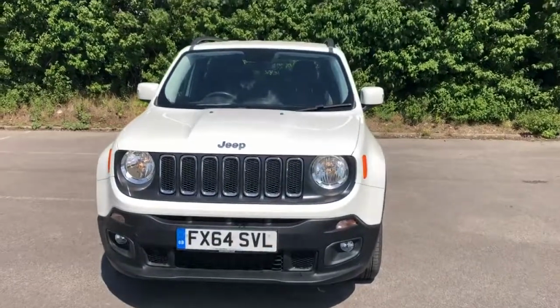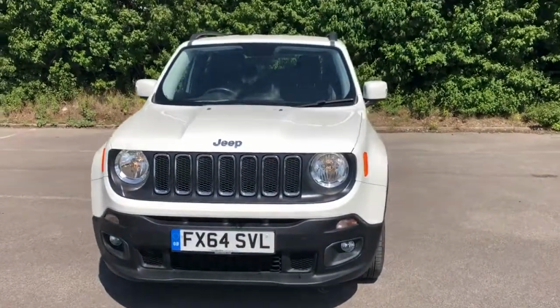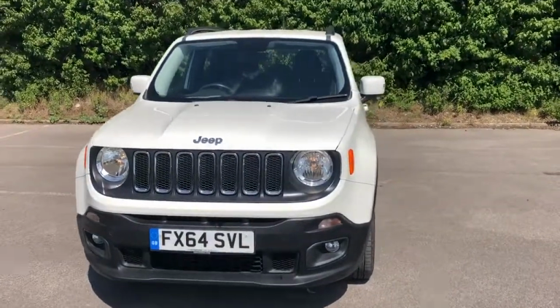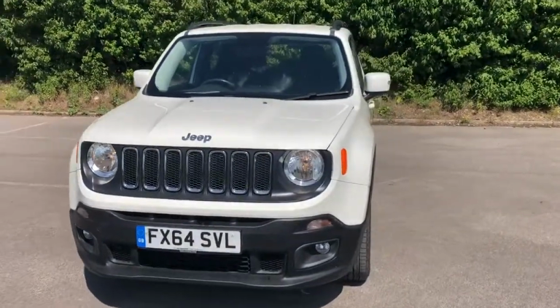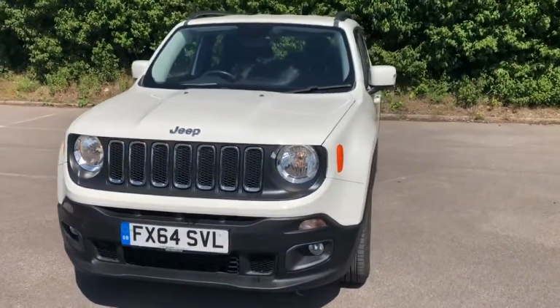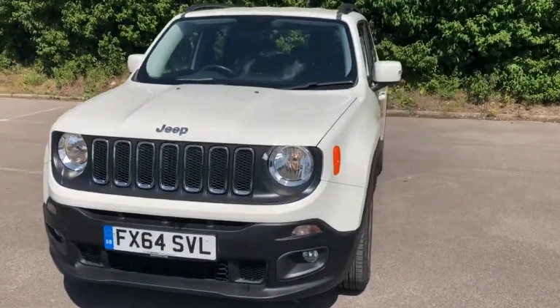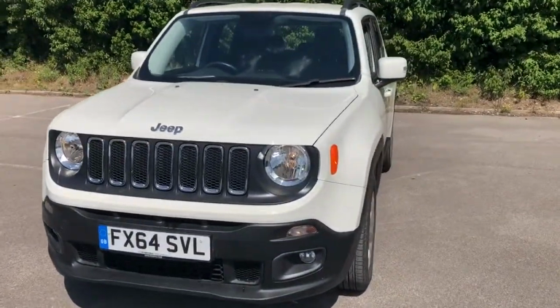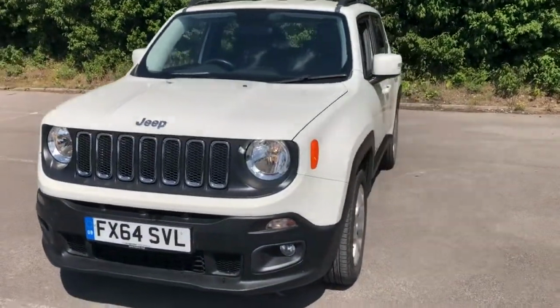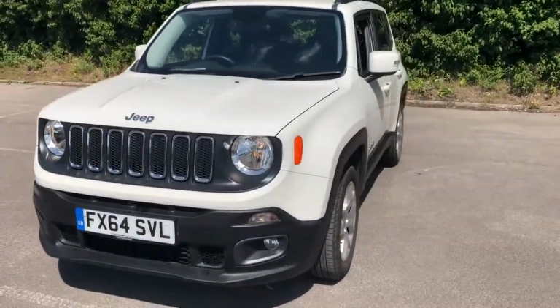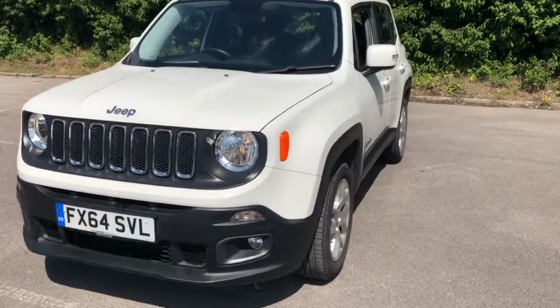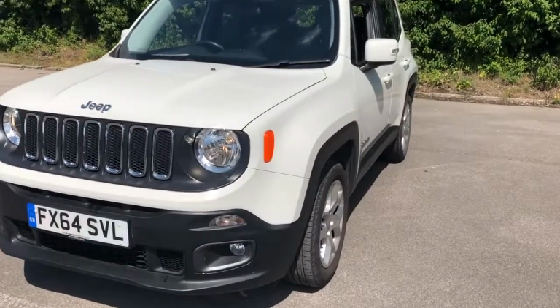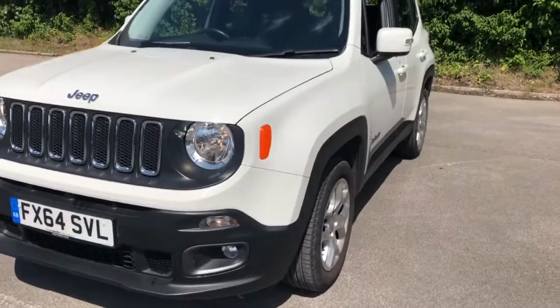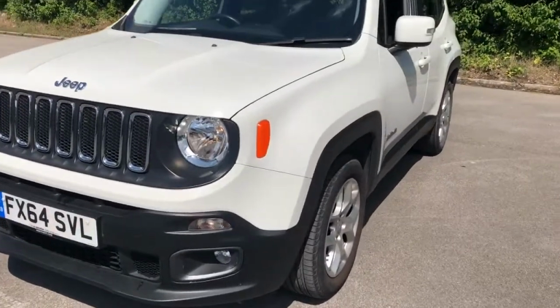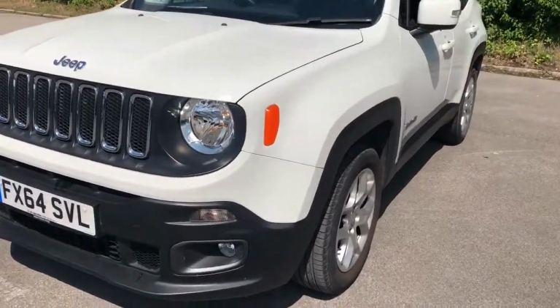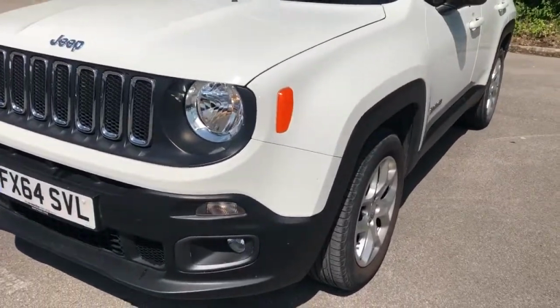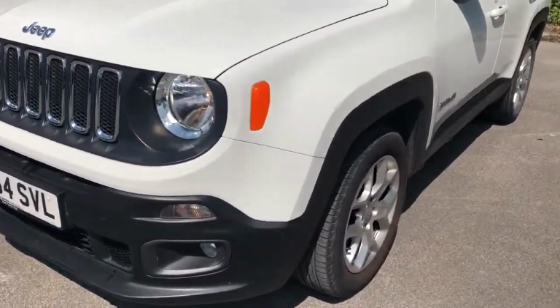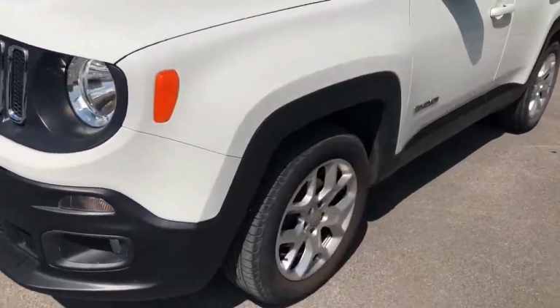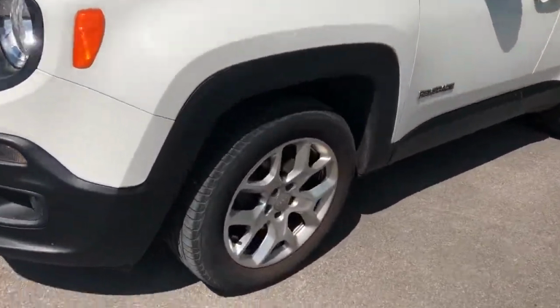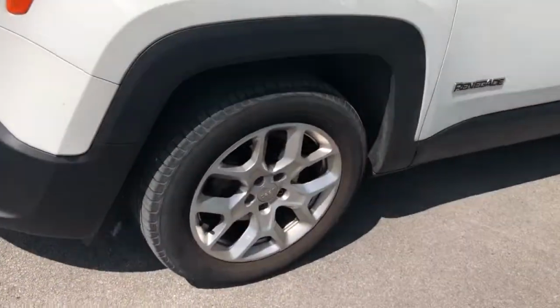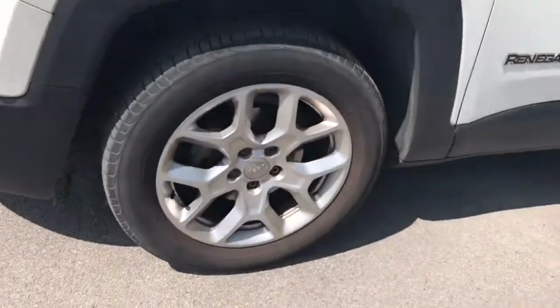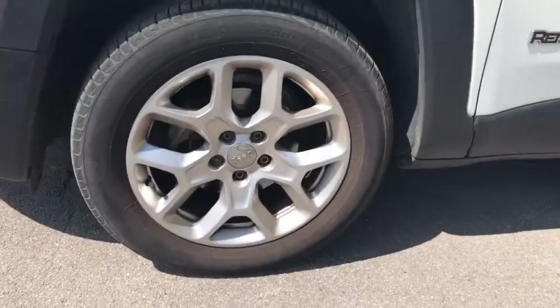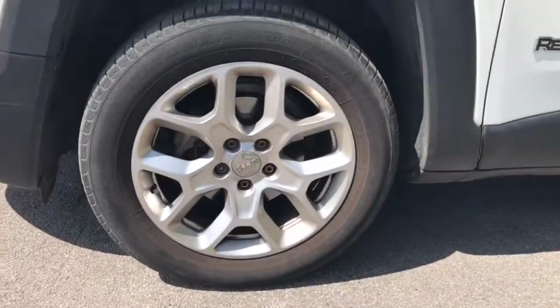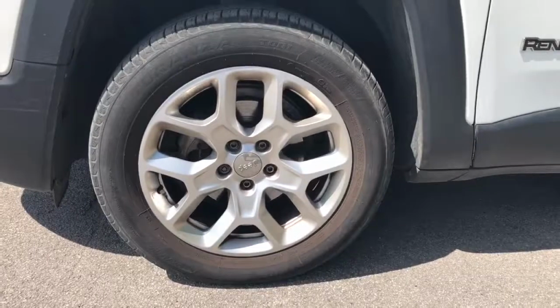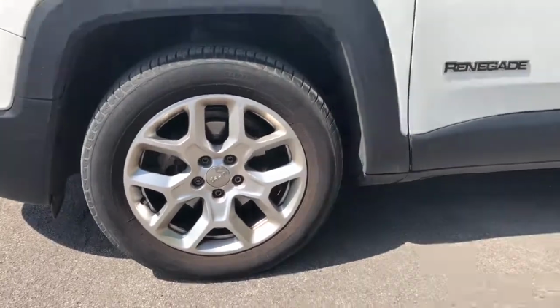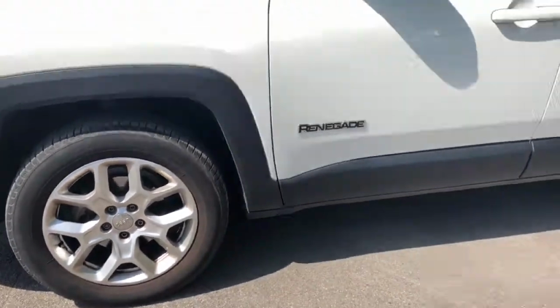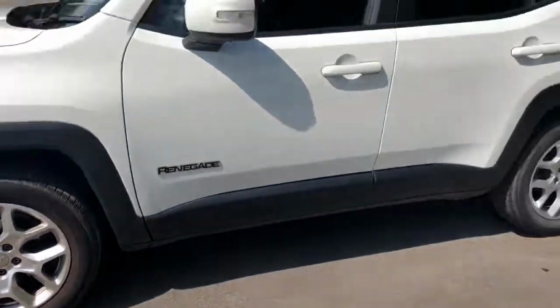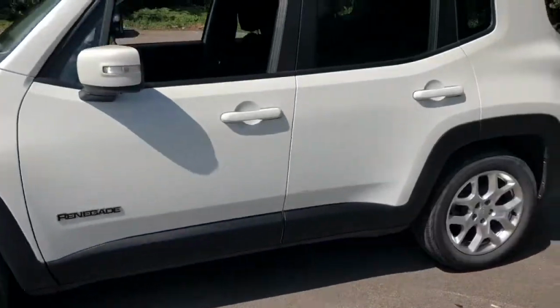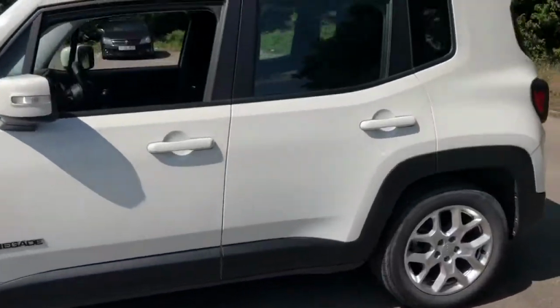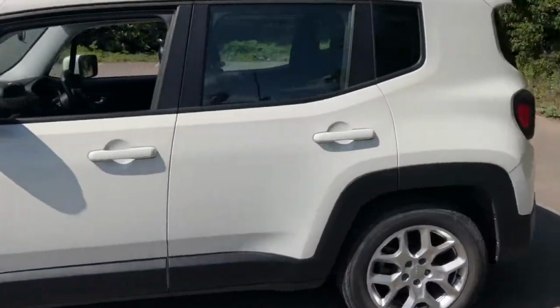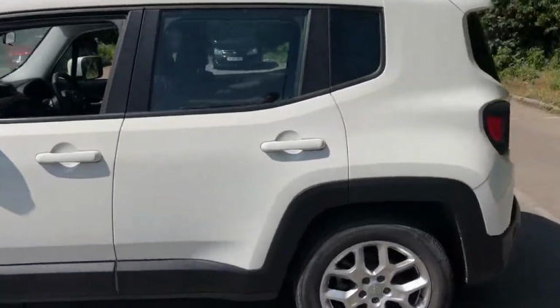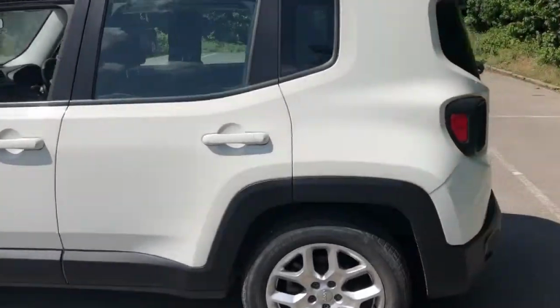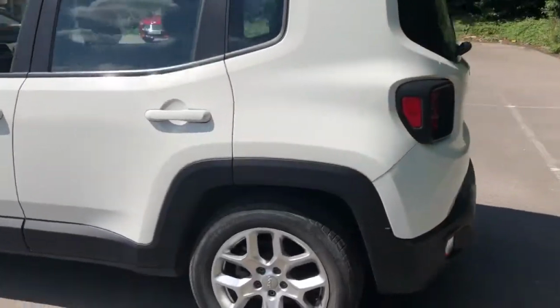Welcome to Pentagon at Lincoln Tritton Road. Here we have a 64 plate Jeep Renegade. It does come fitted with the front fog lamps, 17 inch alloy wheels, and color-coded door mirrors and handles.